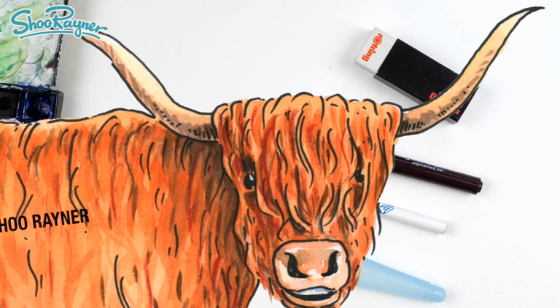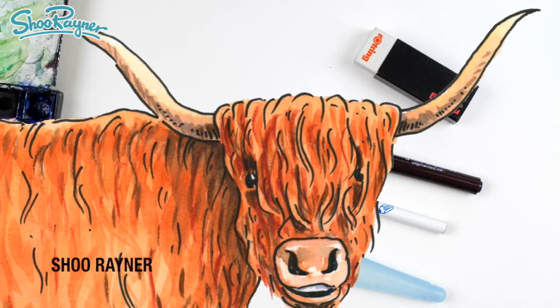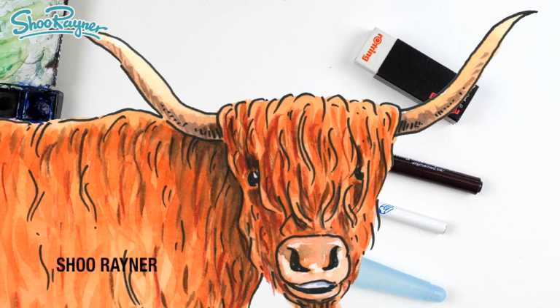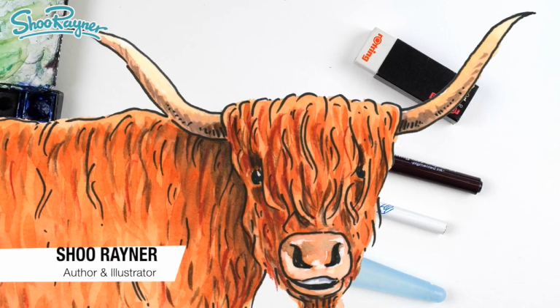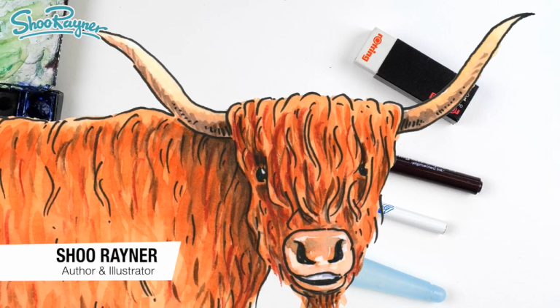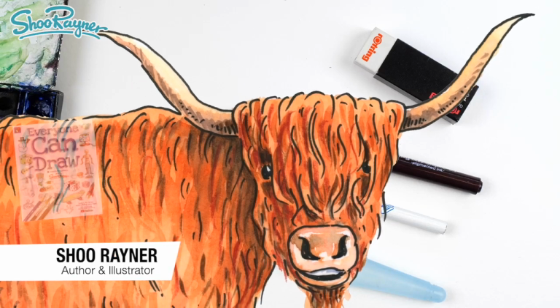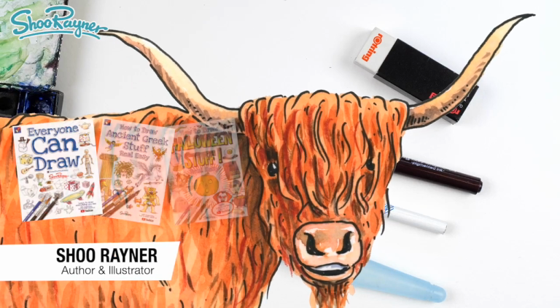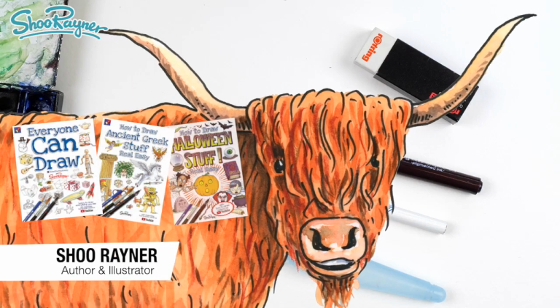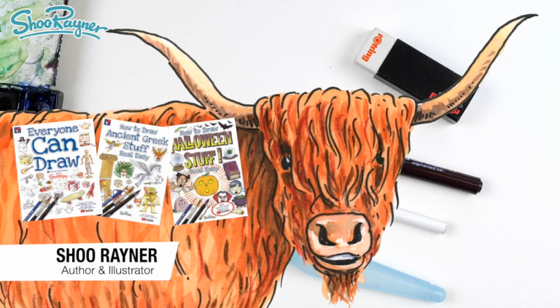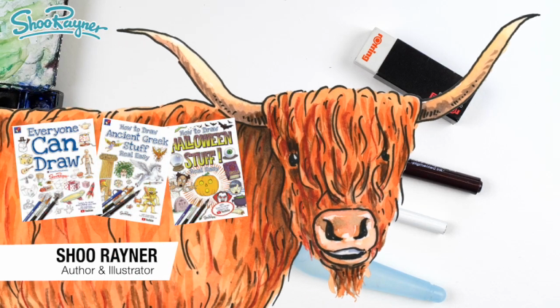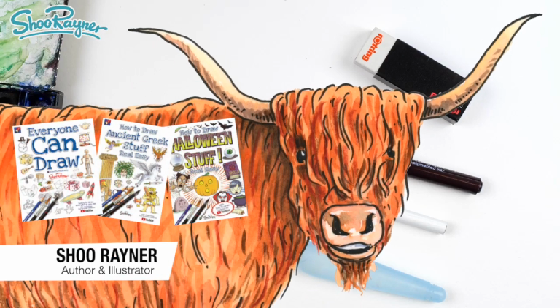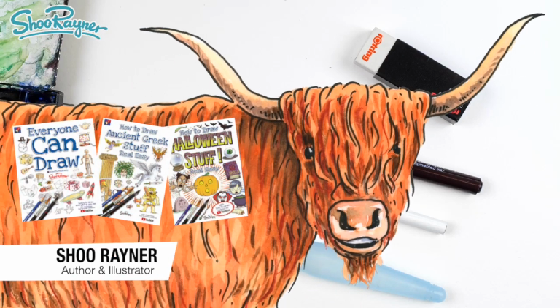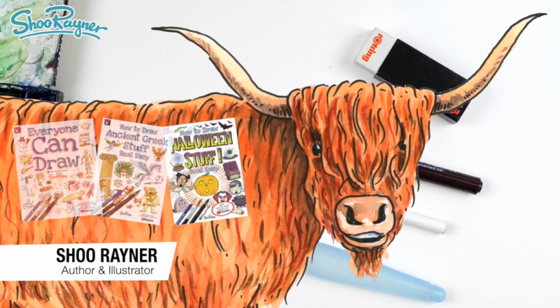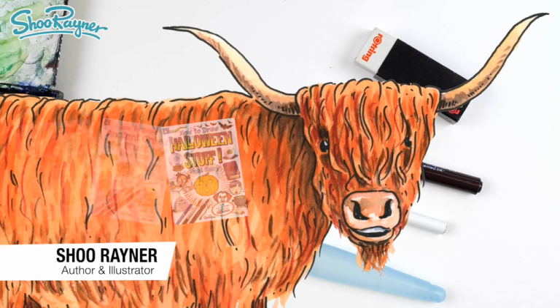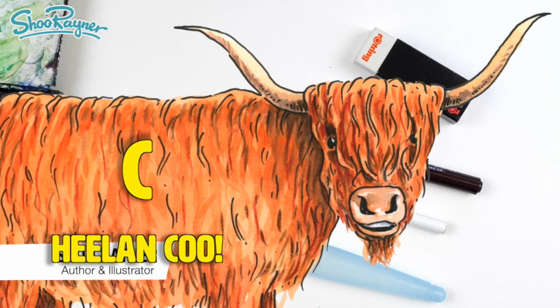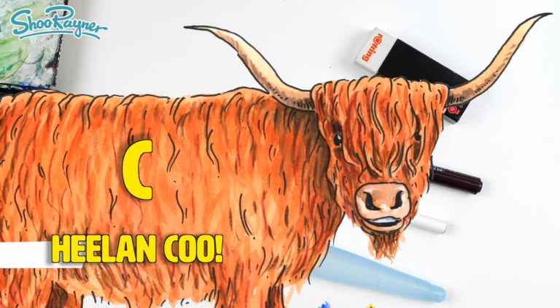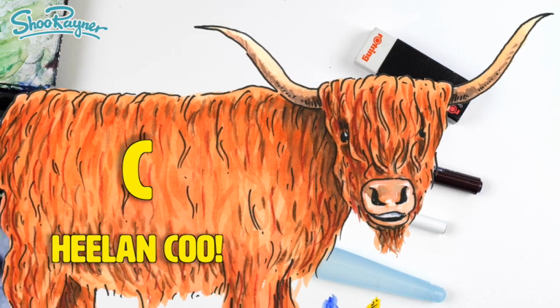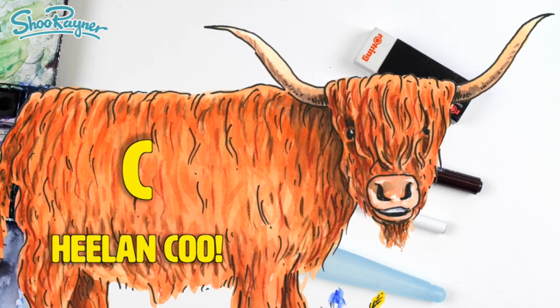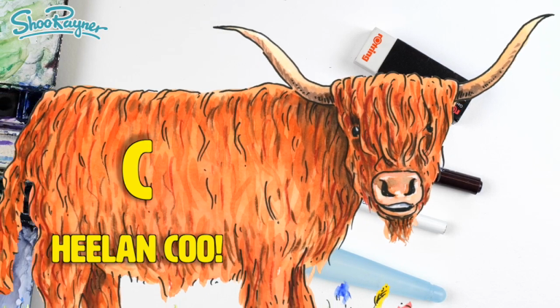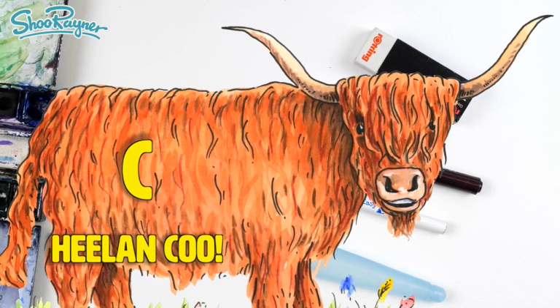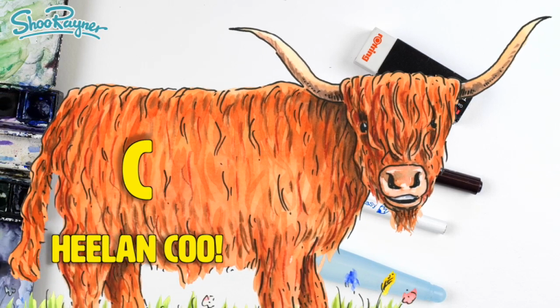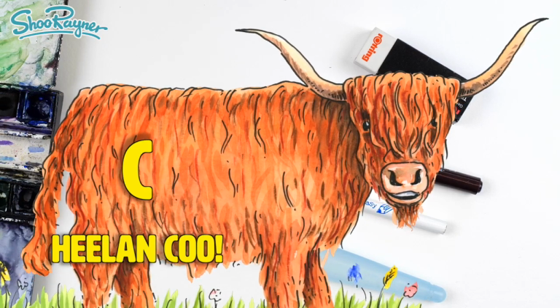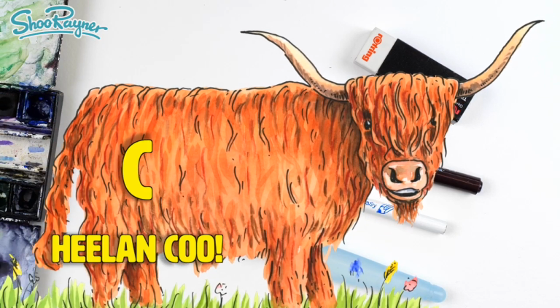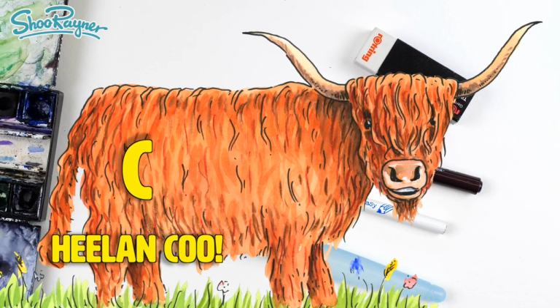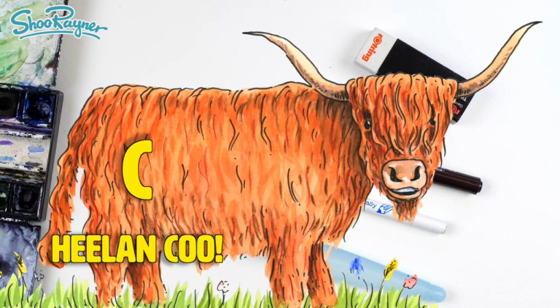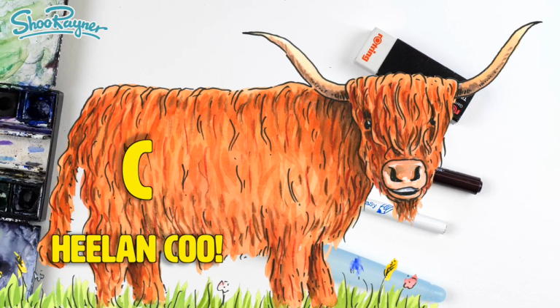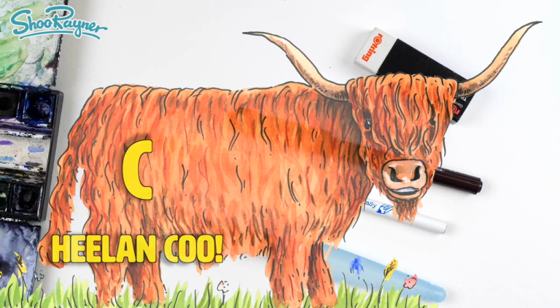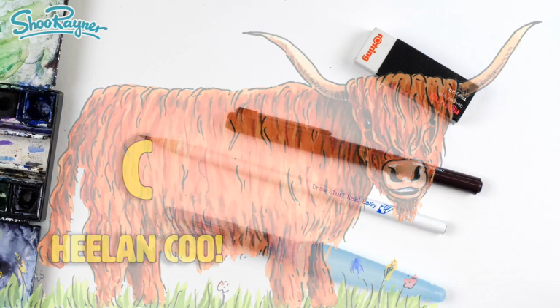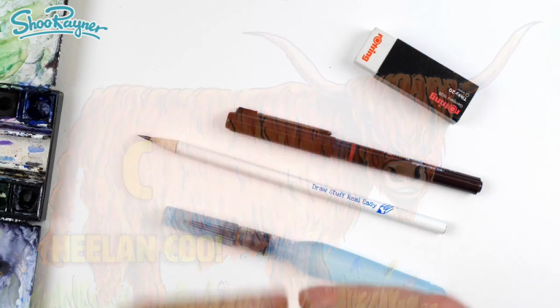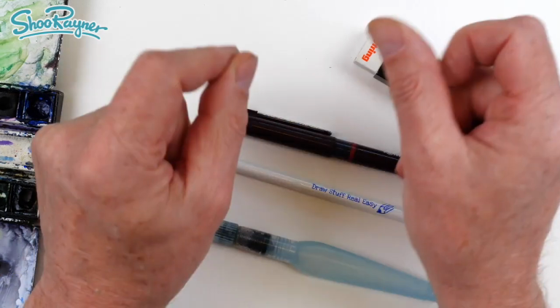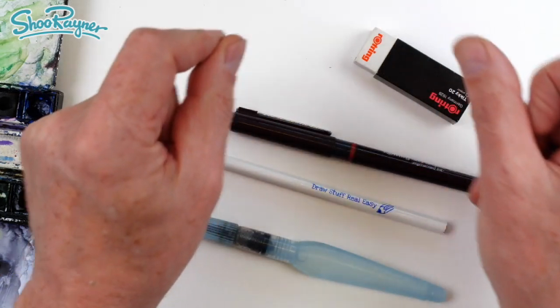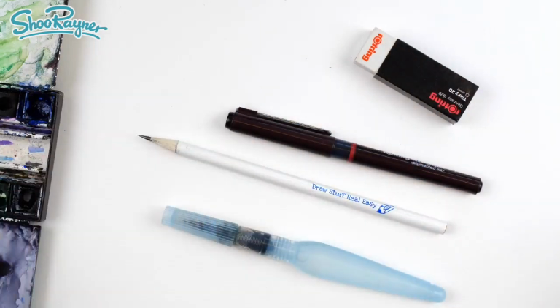Hey there shooby-doodlers. How are you doing? Well, my animal ABC has reached the letter C for coo. Helan coo. What's that all about? Let's not talk about it. Let's do it.